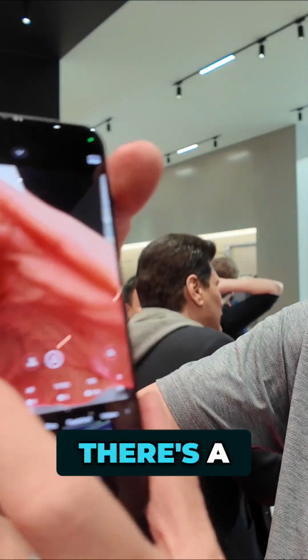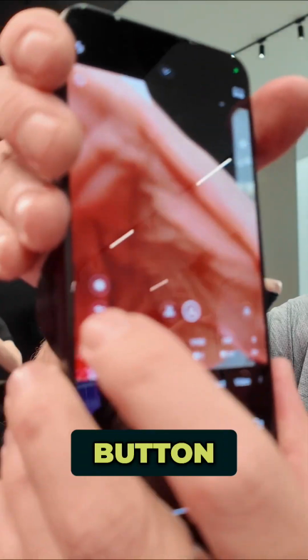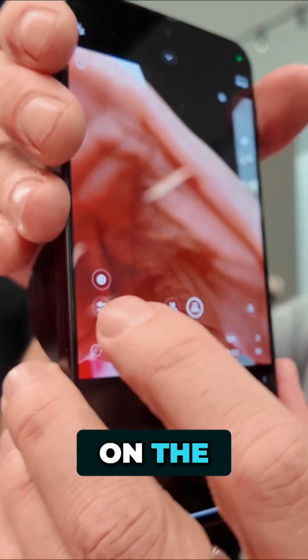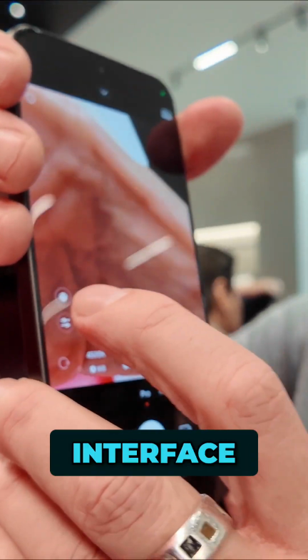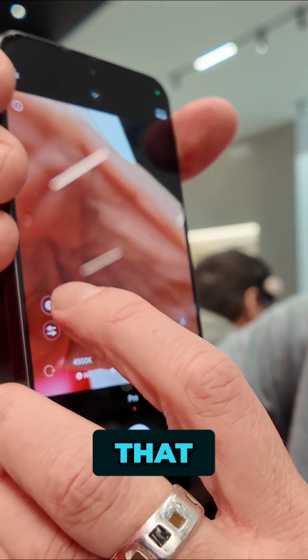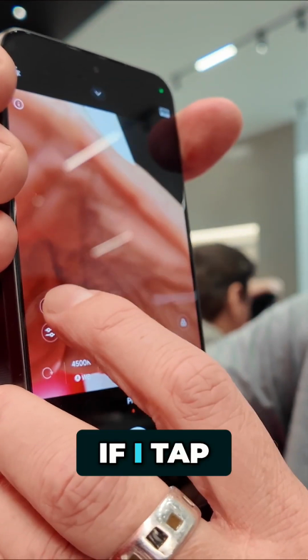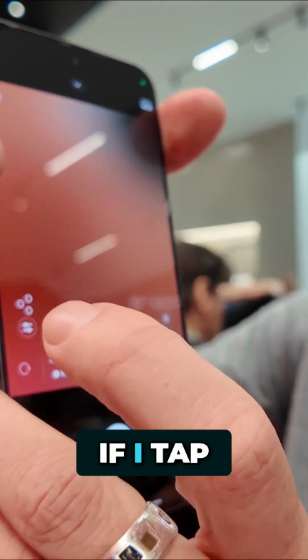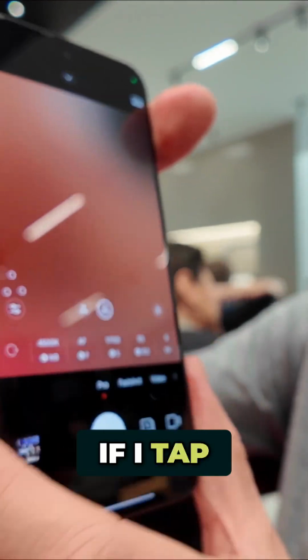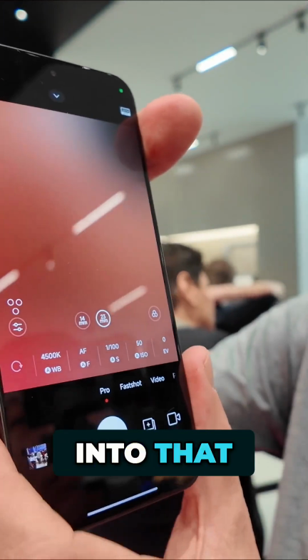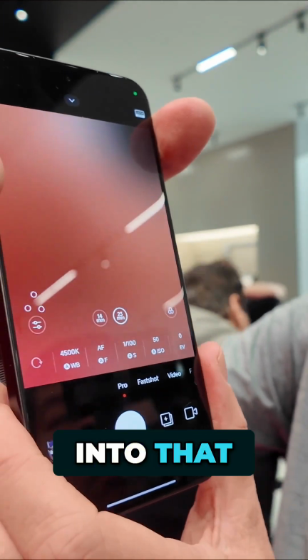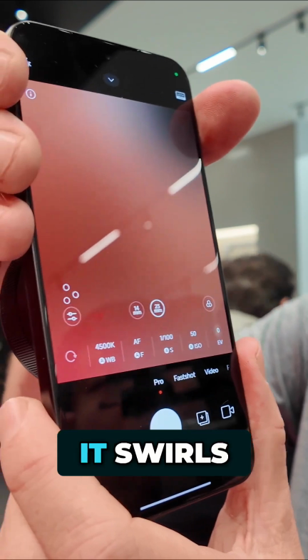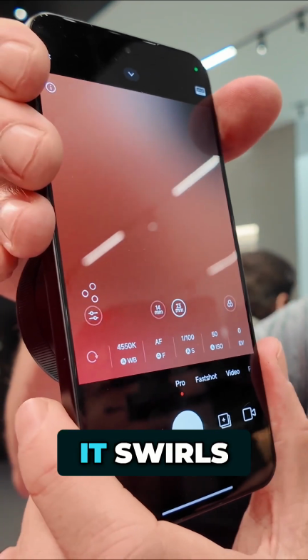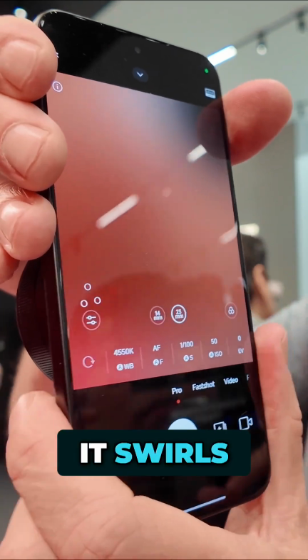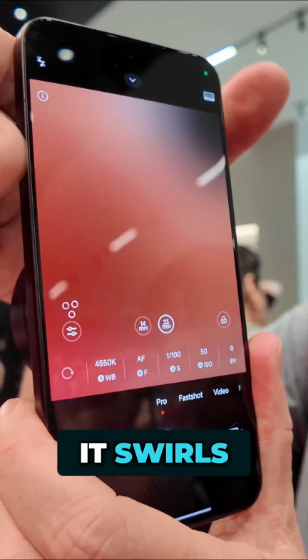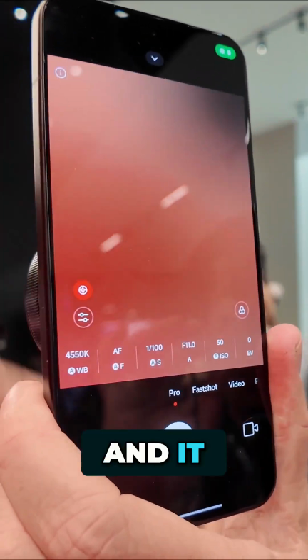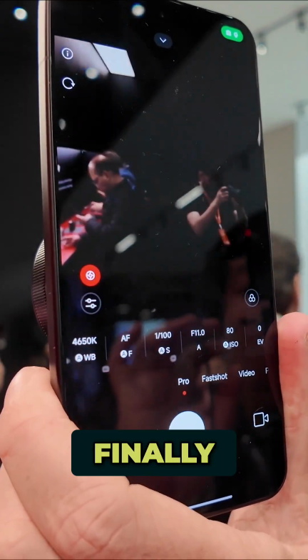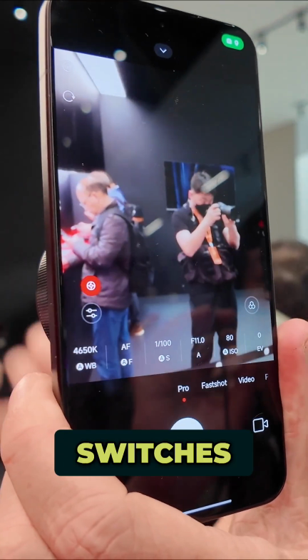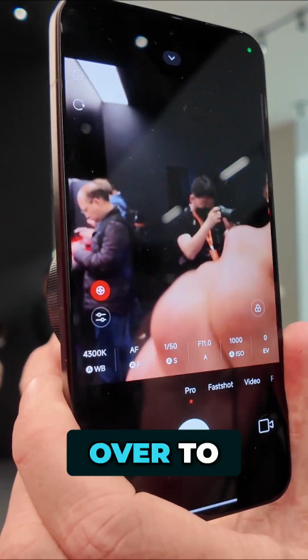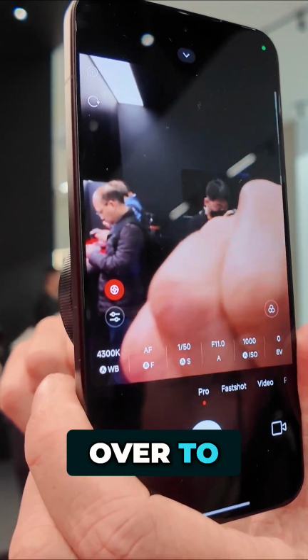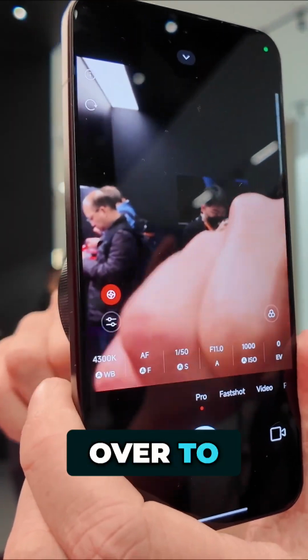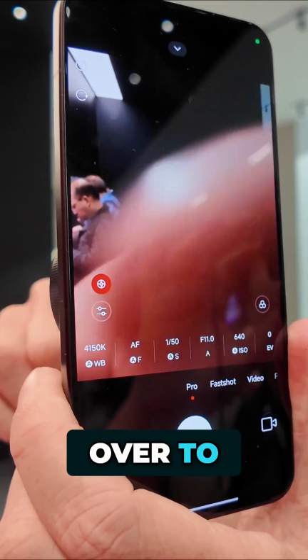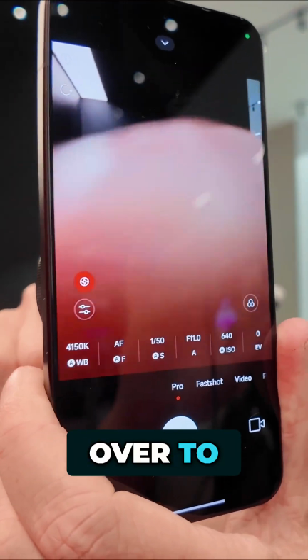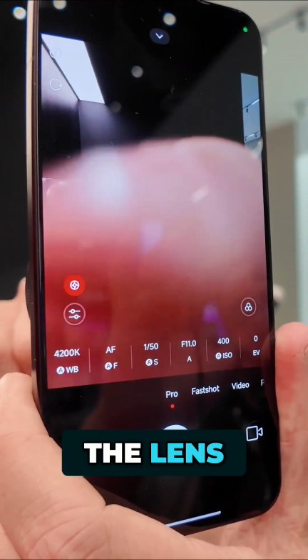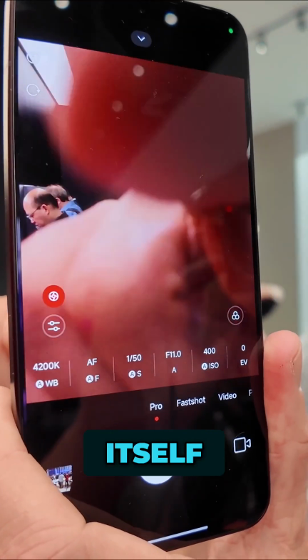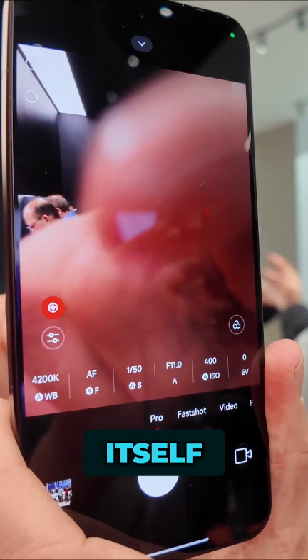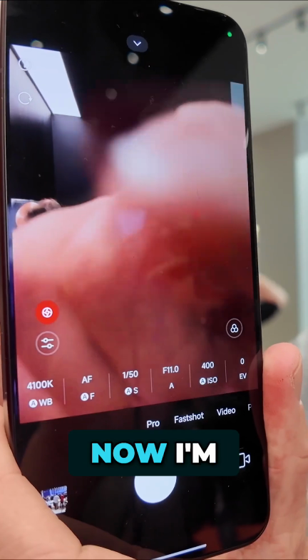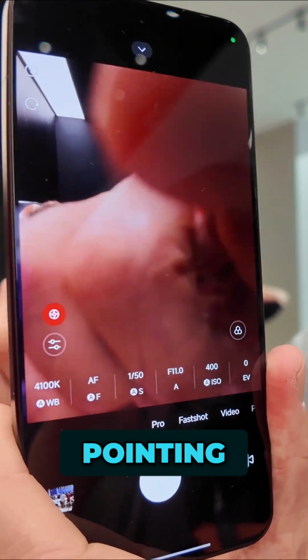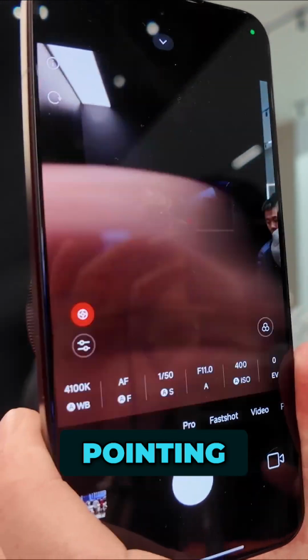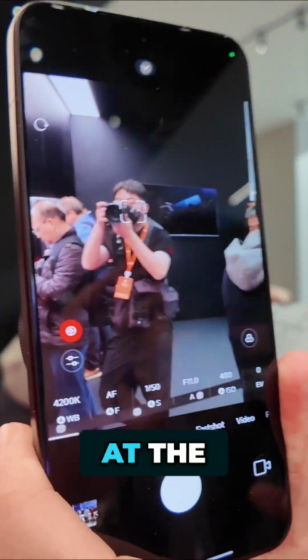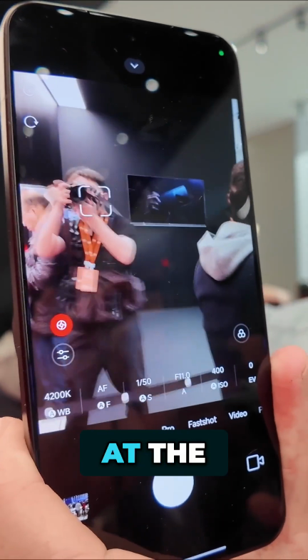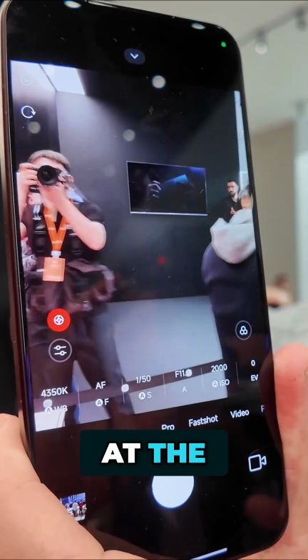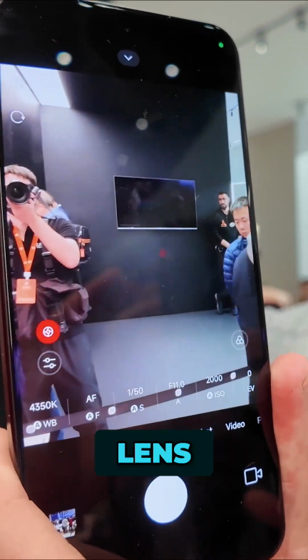There's a little button on the interface that if I tap into that, it swirls and finally switches over to the lens itself. So right now I'm pointing at the Xiaomi lens.